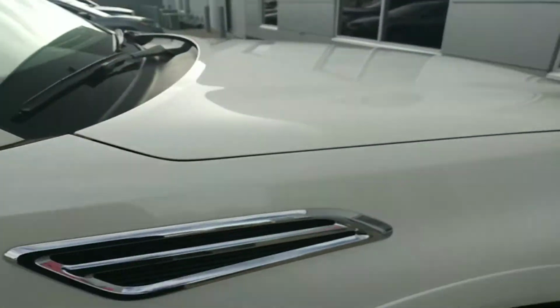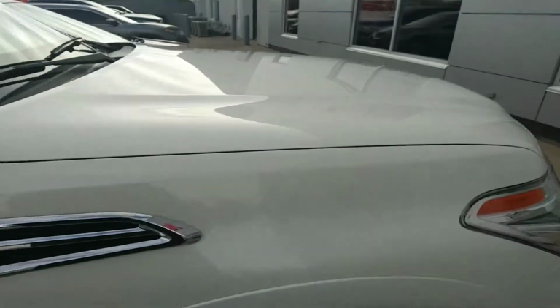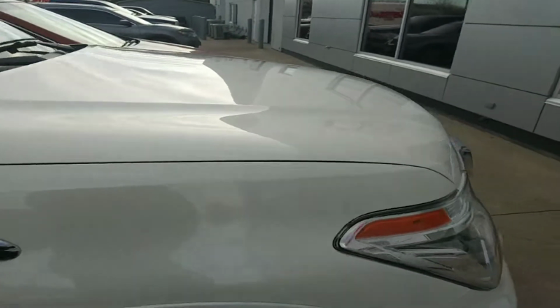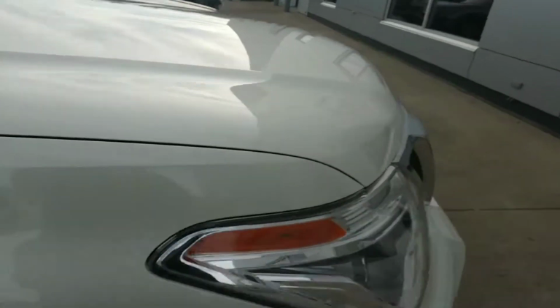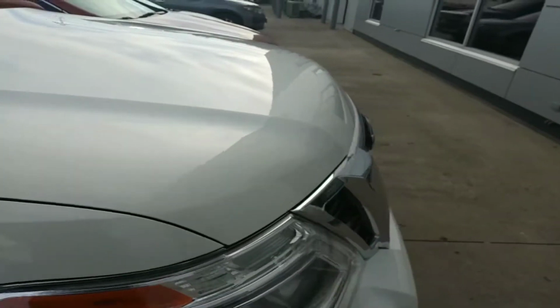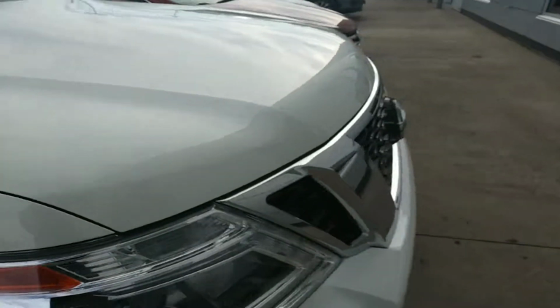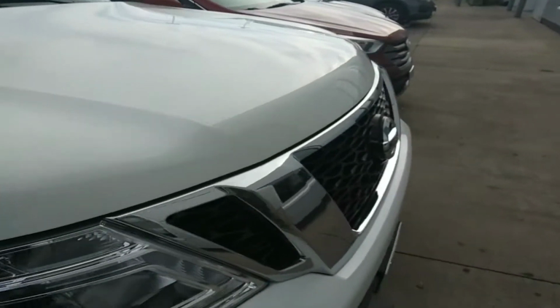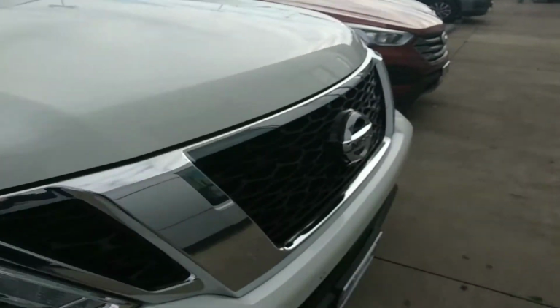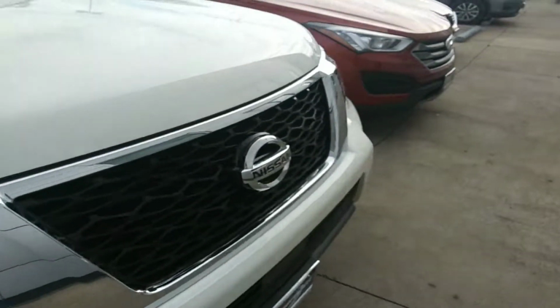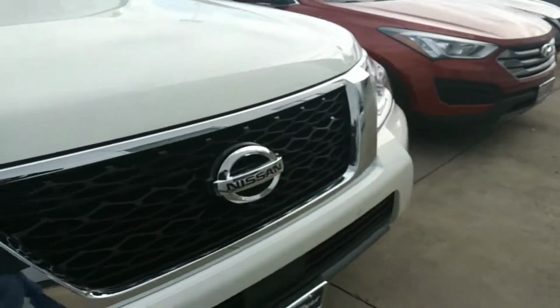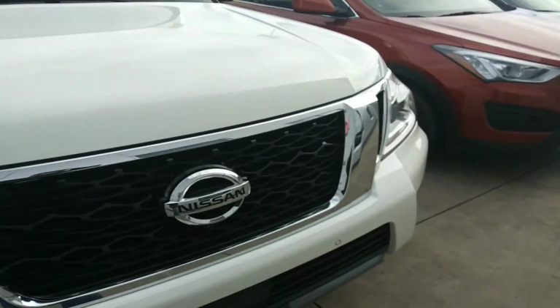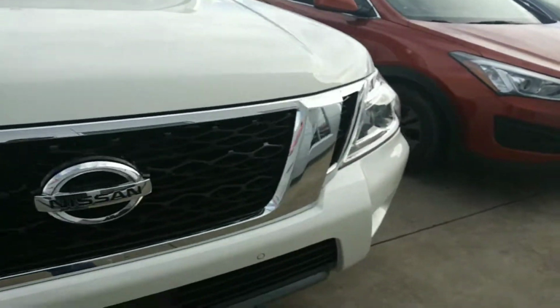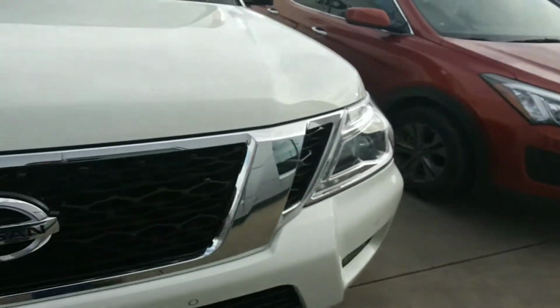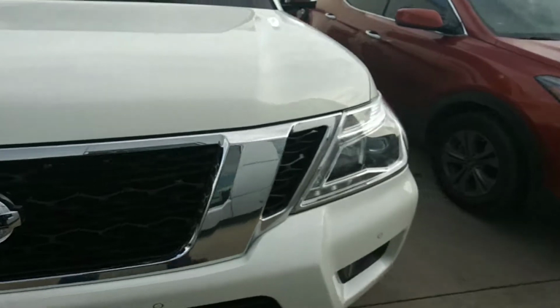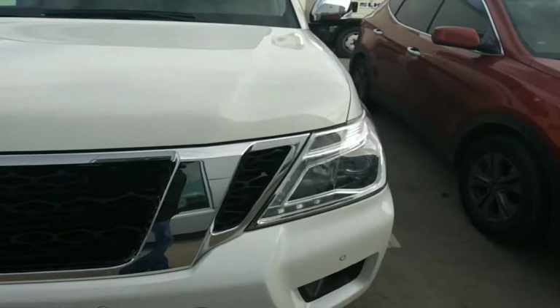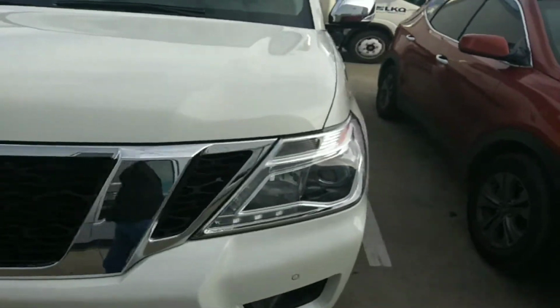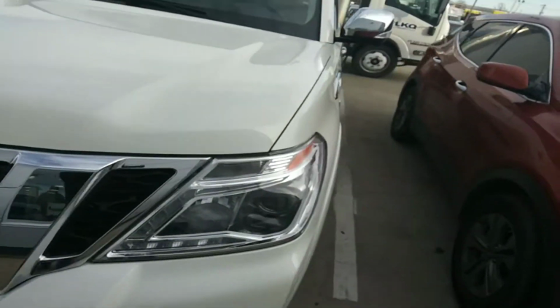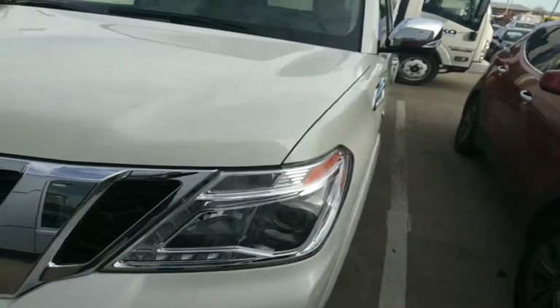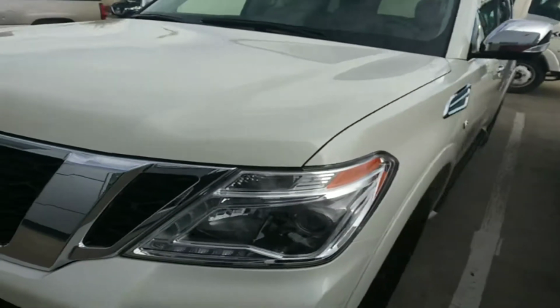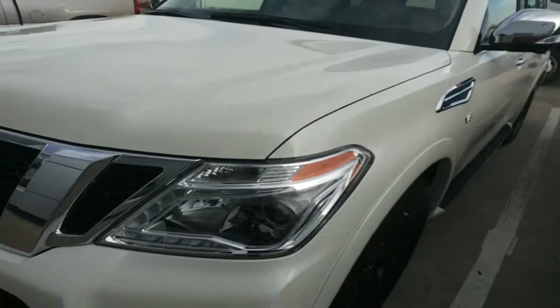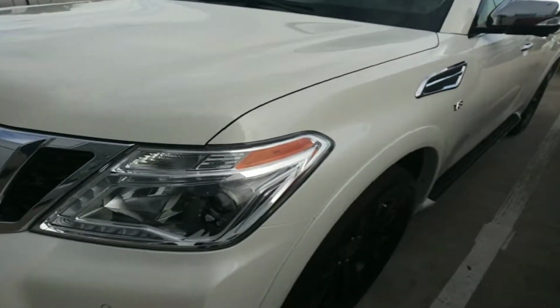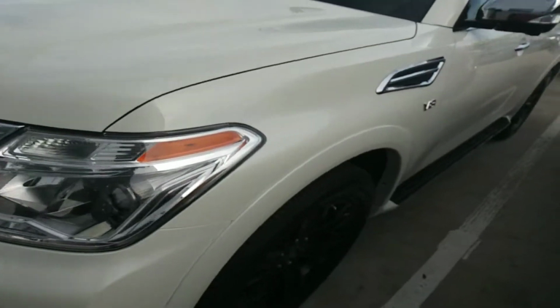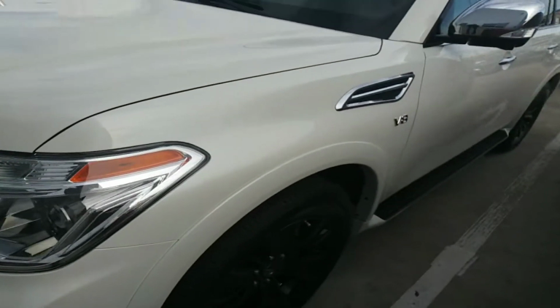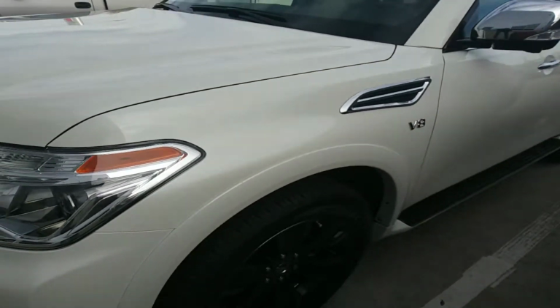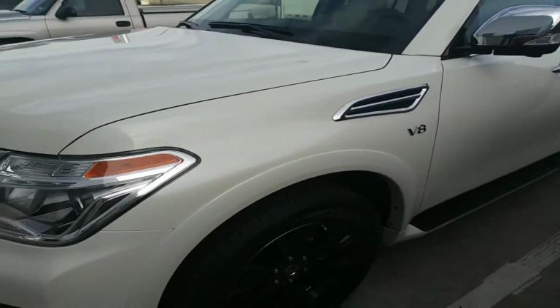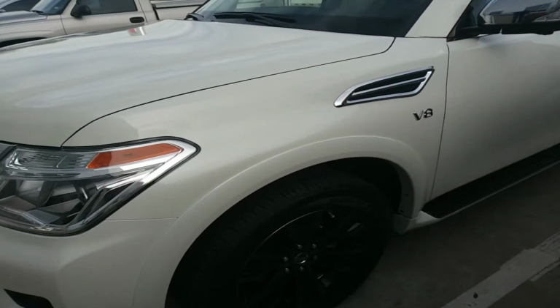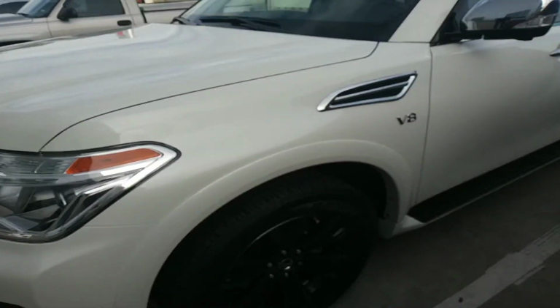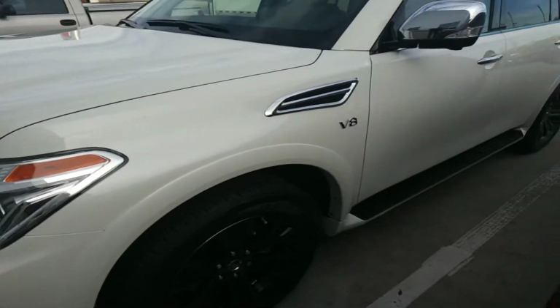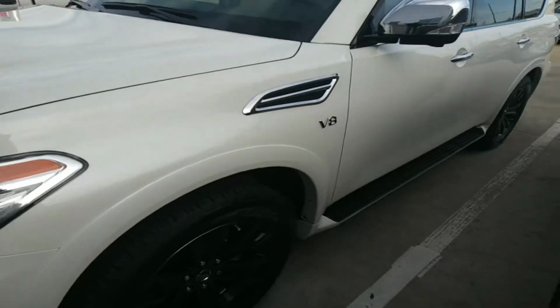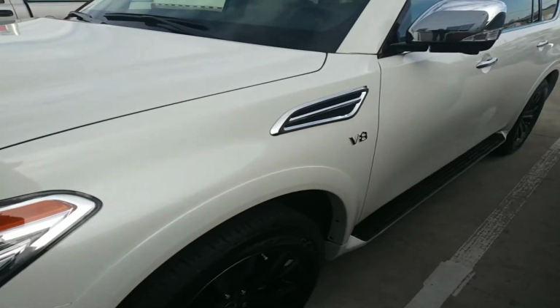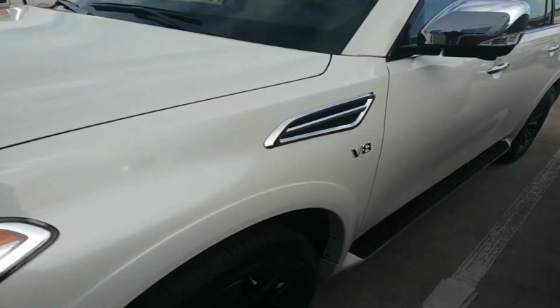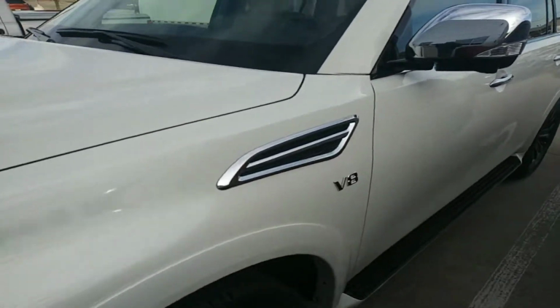Like I said, we do have multiple to choose from, multiple color combinations, but this thing is going to be fully, fully loaded. So power windows, power locks, power mirrors of course.